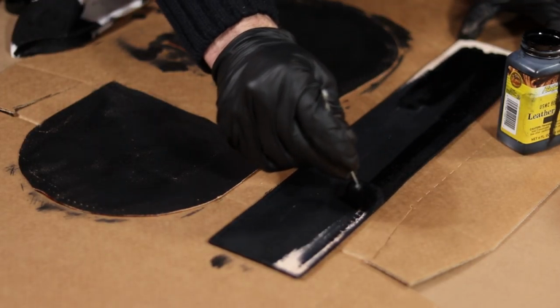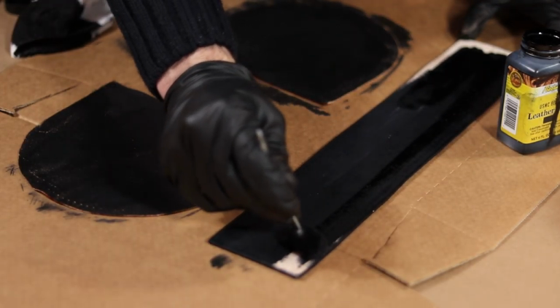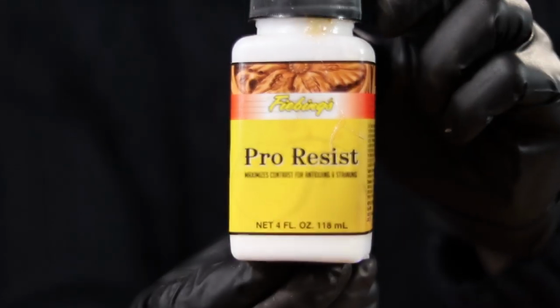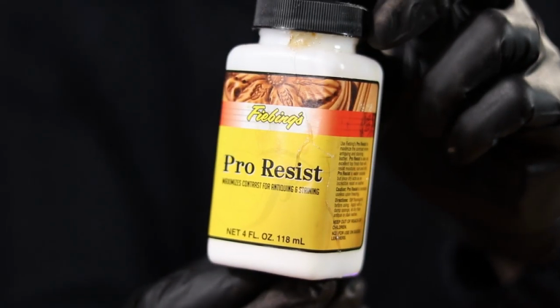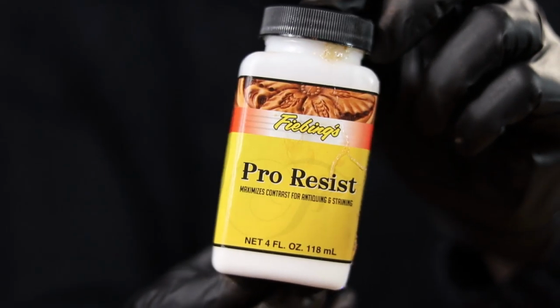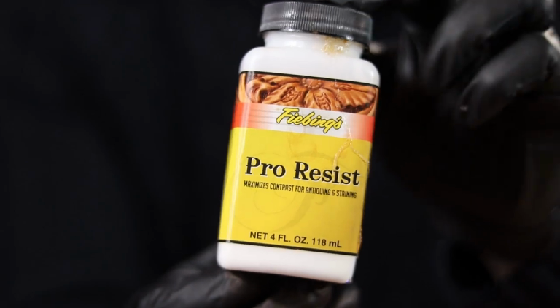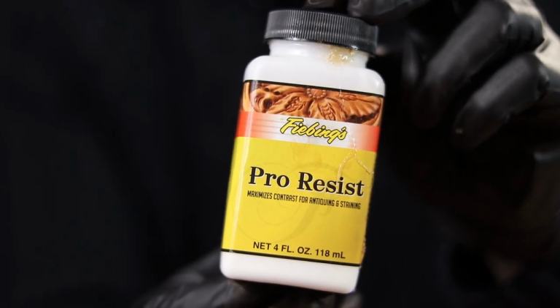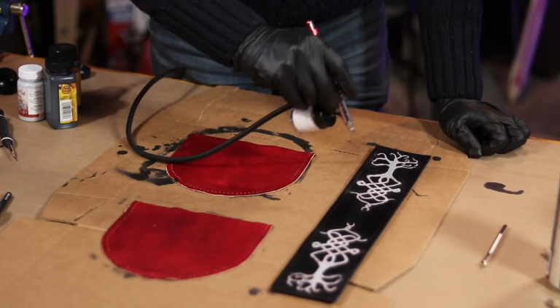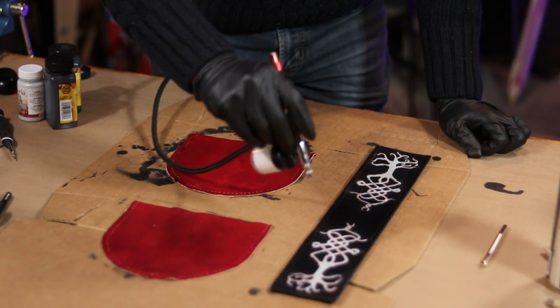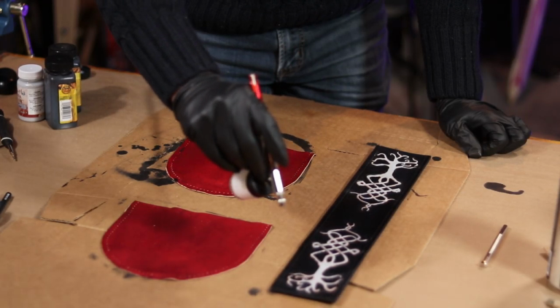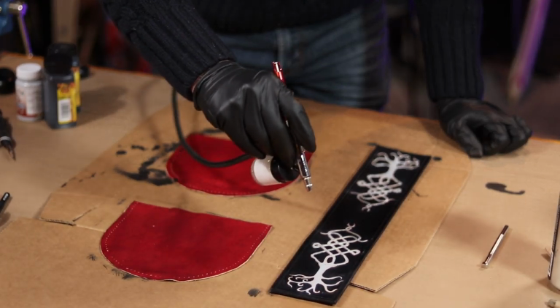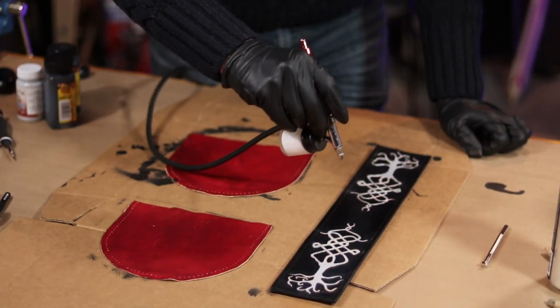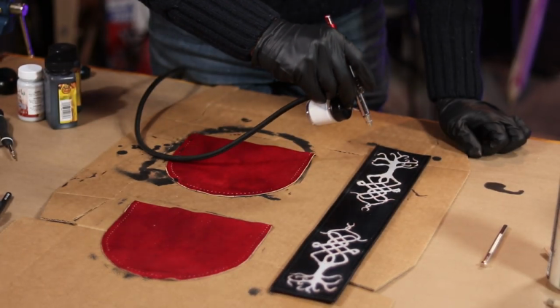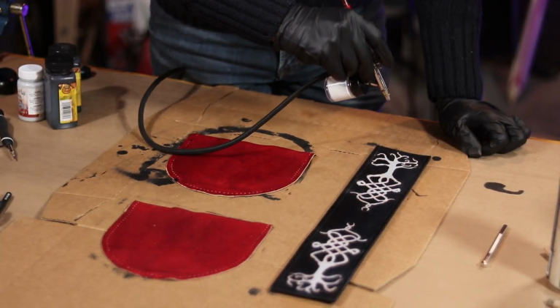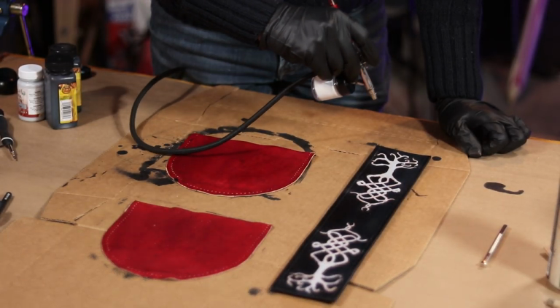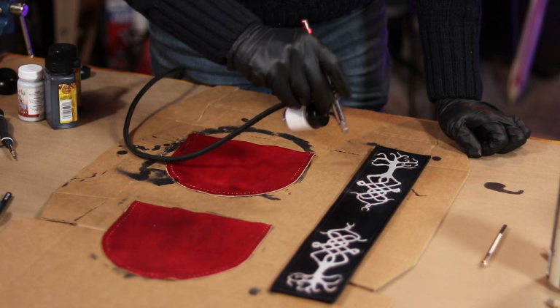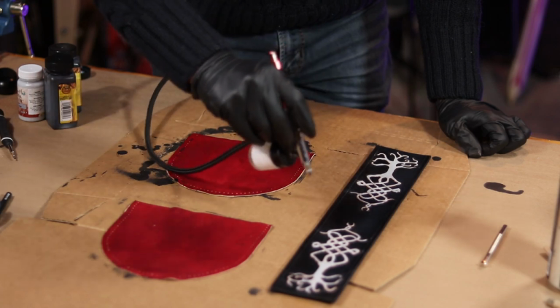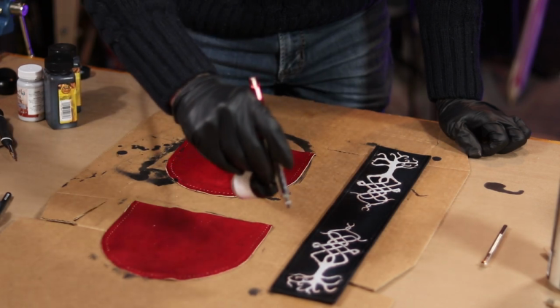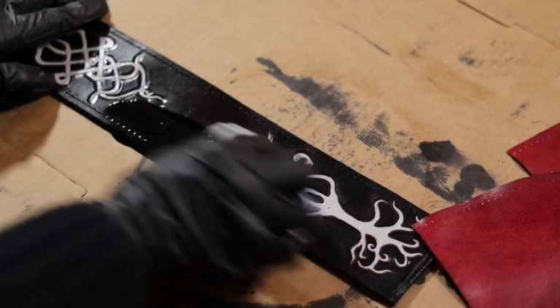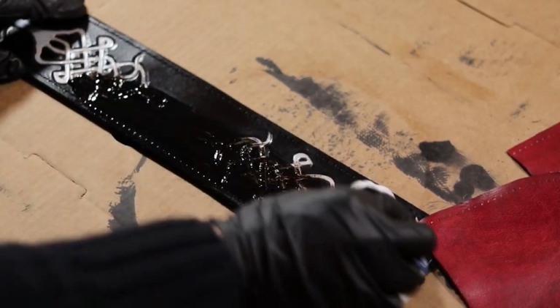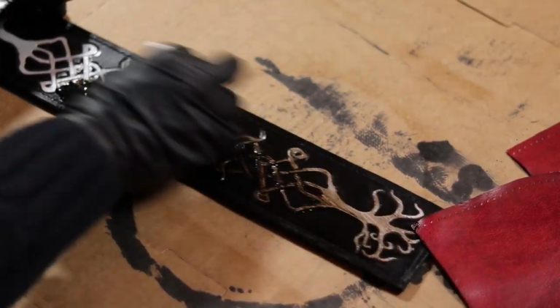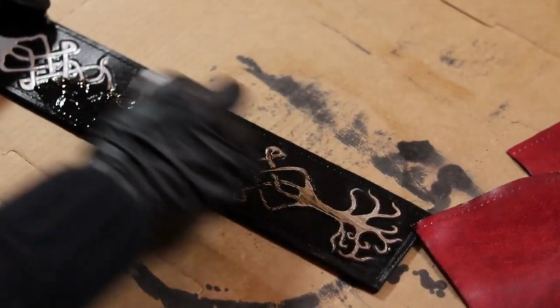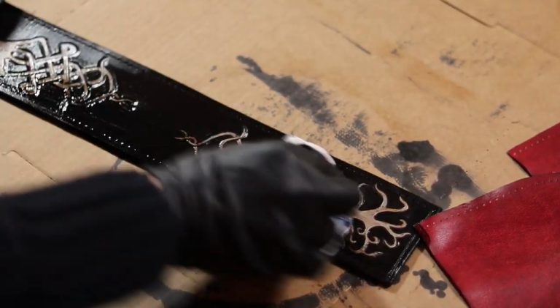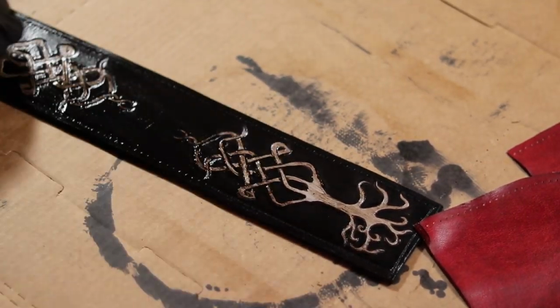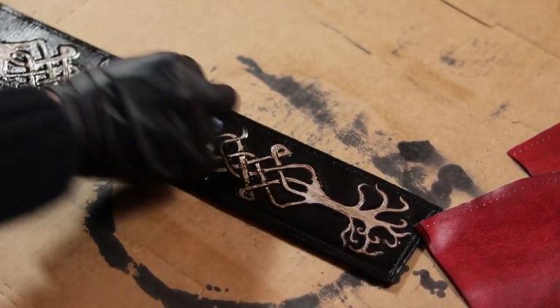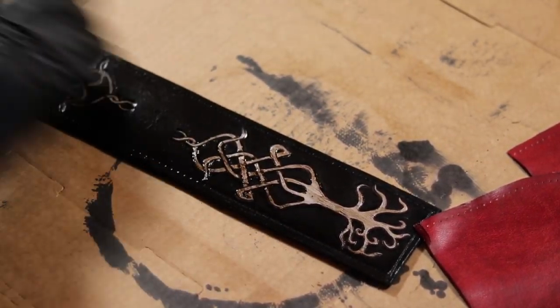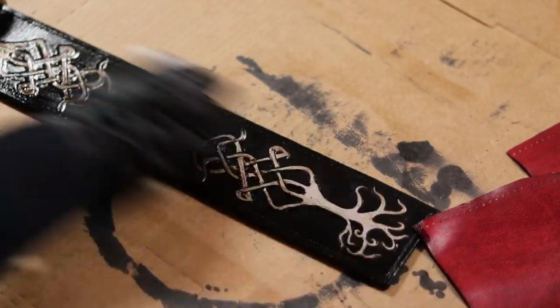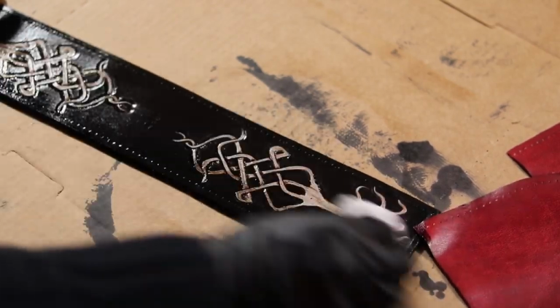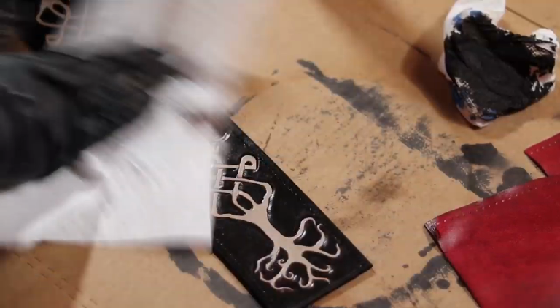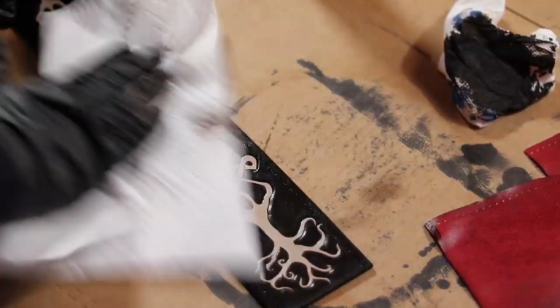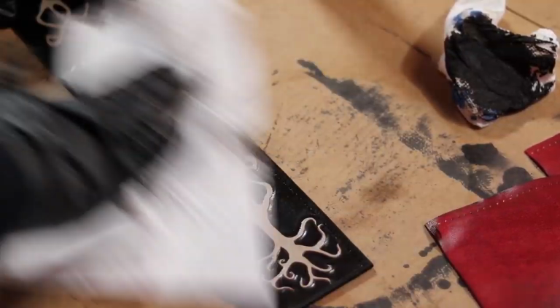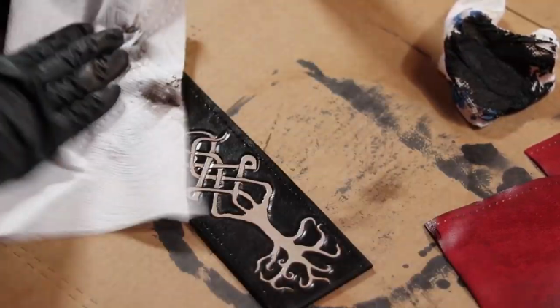With my colors set in place, I've decided to add some ProResist to the top of it with an airbrush, just to add a little protection to the leather. This also gives me the ability to spread an antique over the top and fill in any small areas I missed with my paintbrush, yet not changing the color too much.